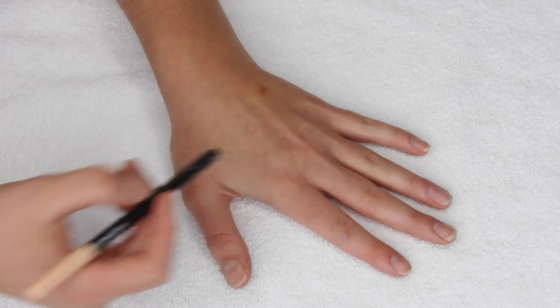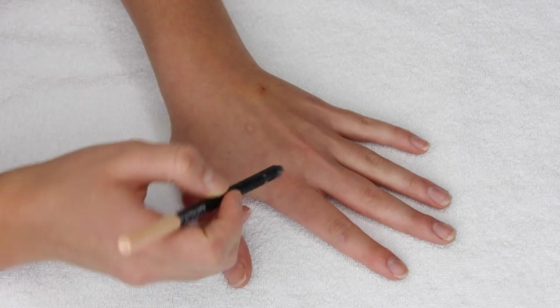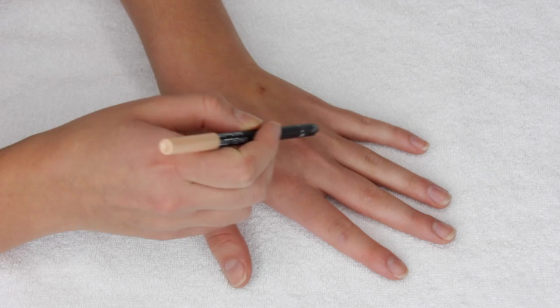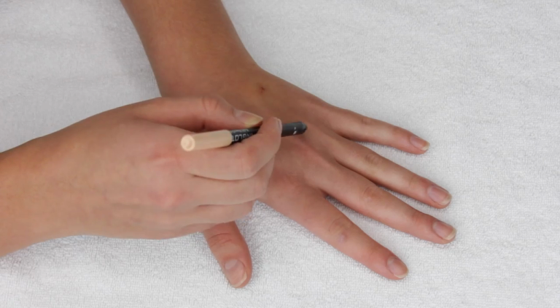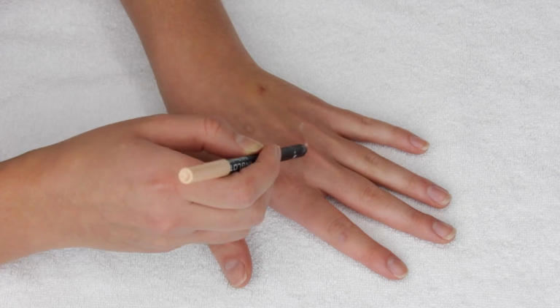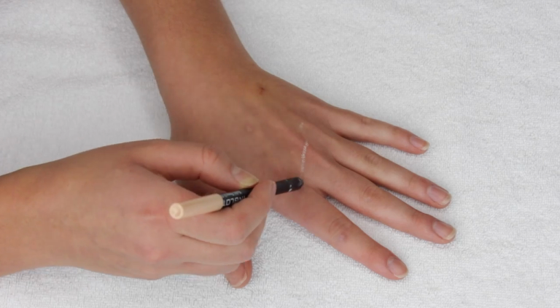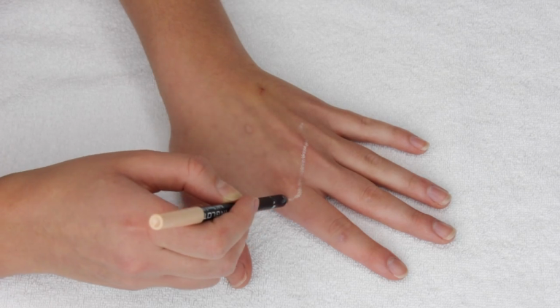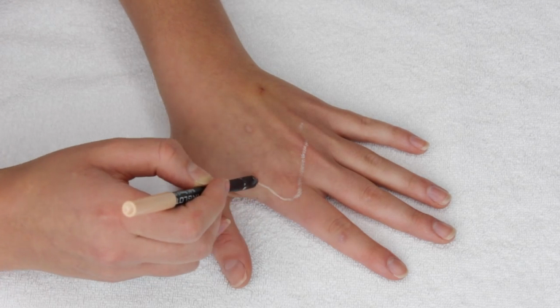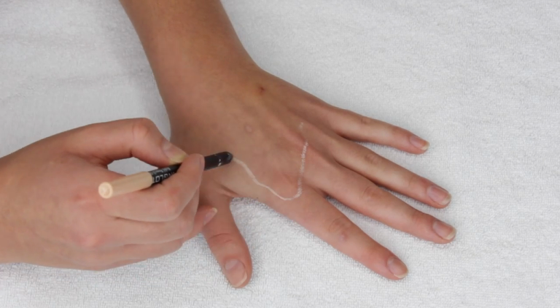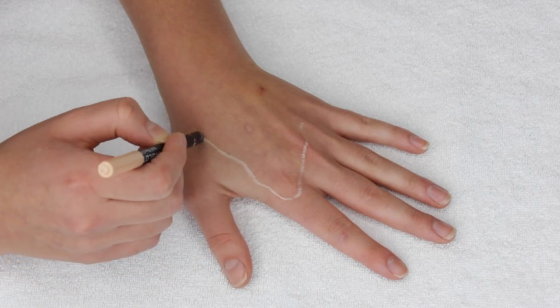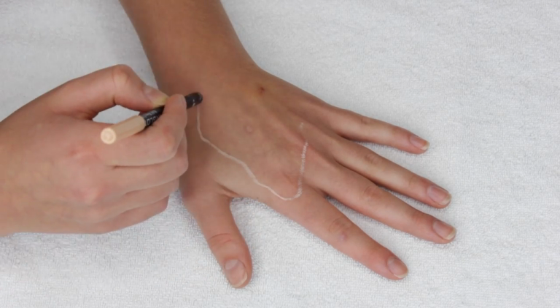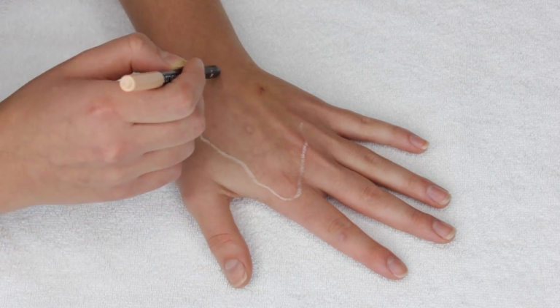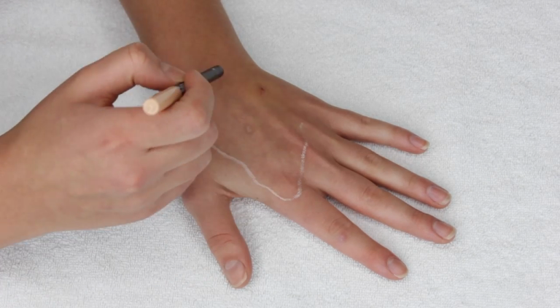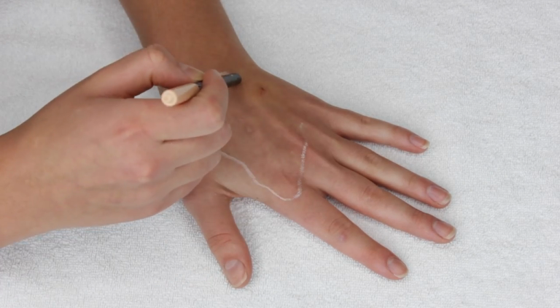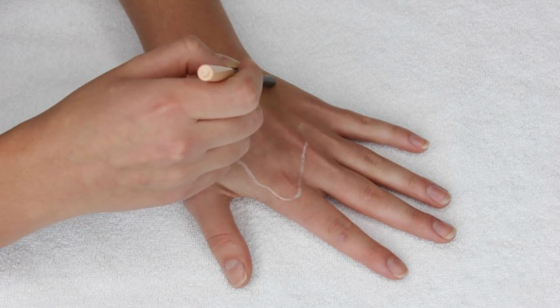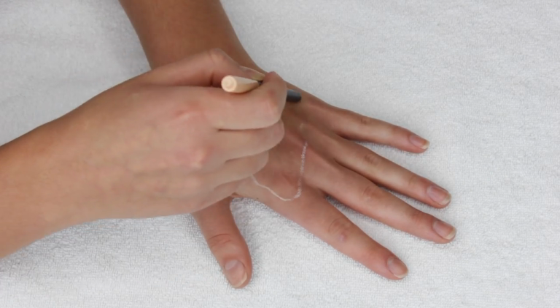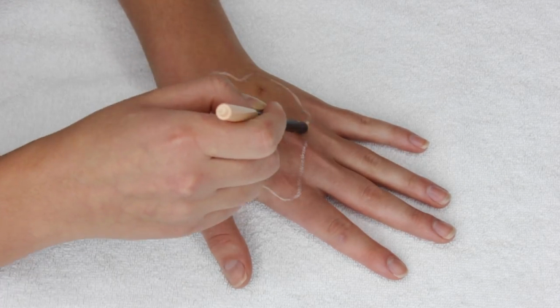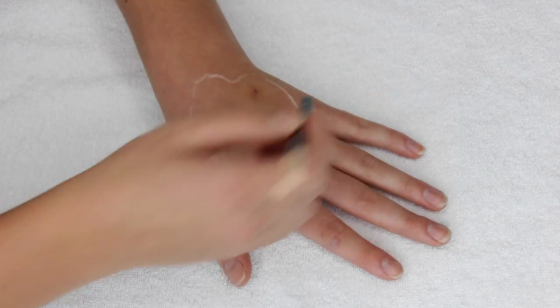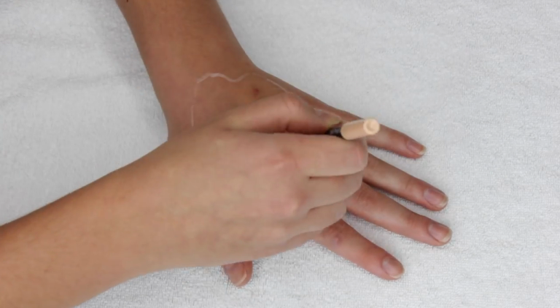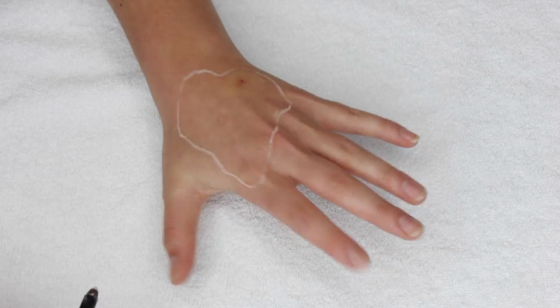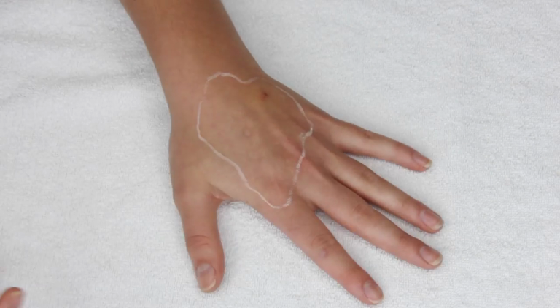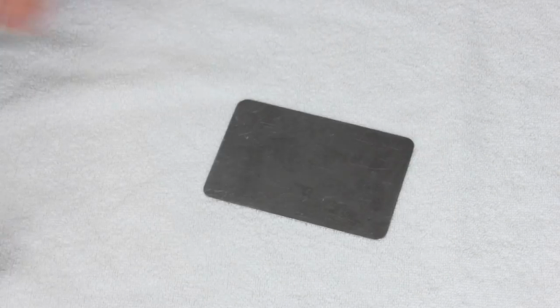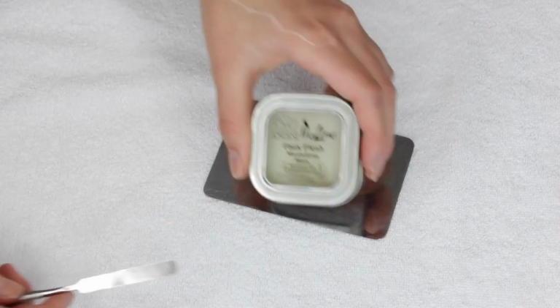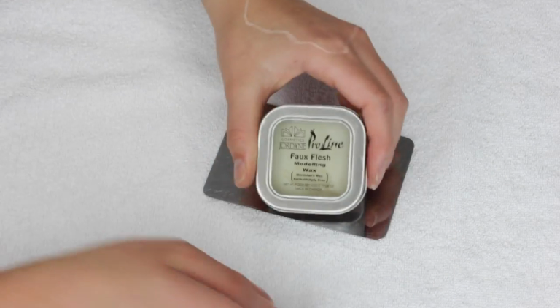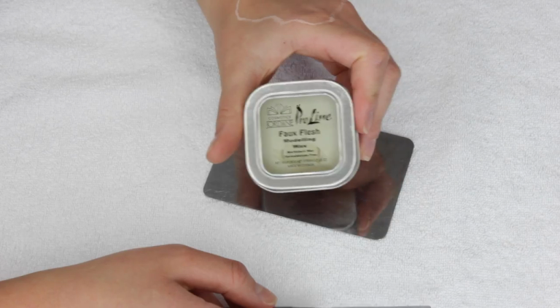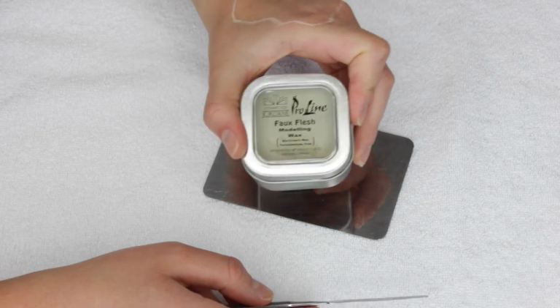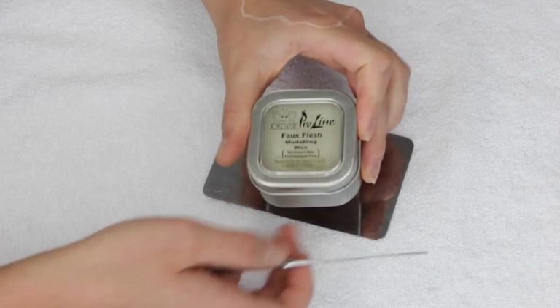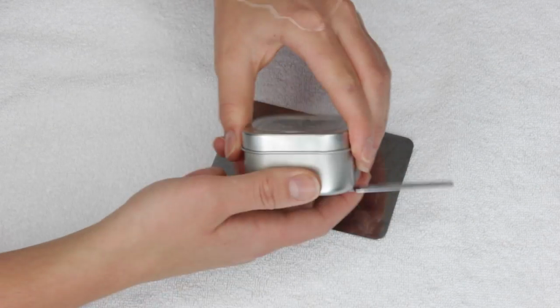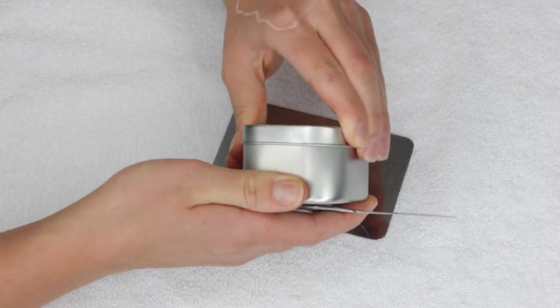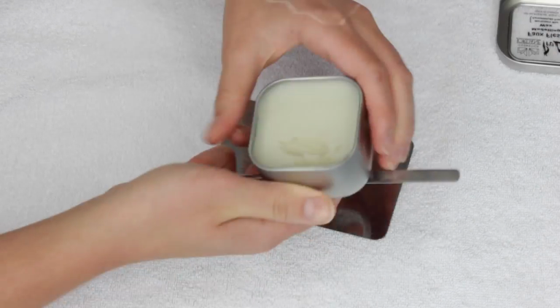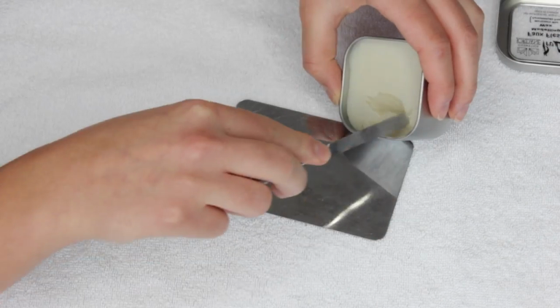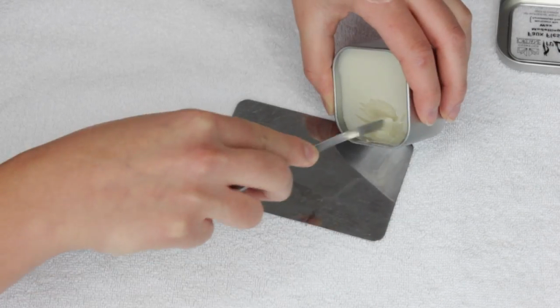Hey everyone! To start off this look, I'm going to take a nude liner and trace out where I want the wound to be. Typically, the more irregular the shape is, the more realistic it looks.